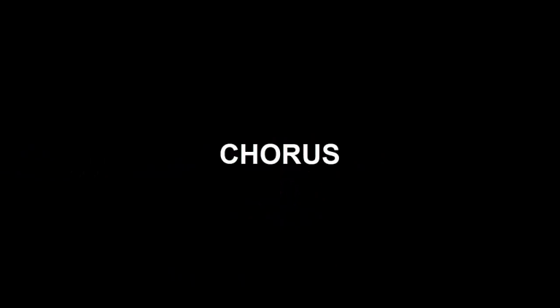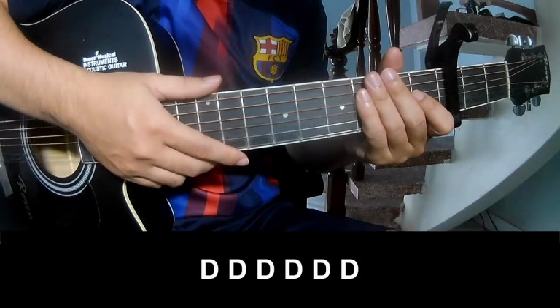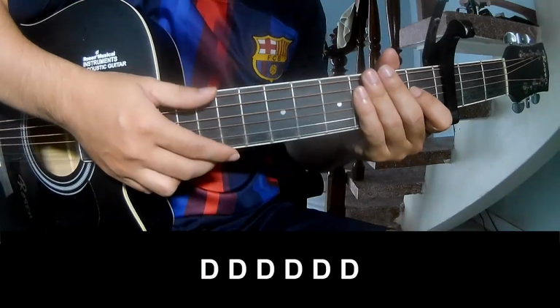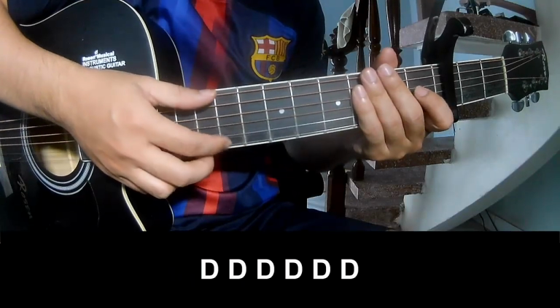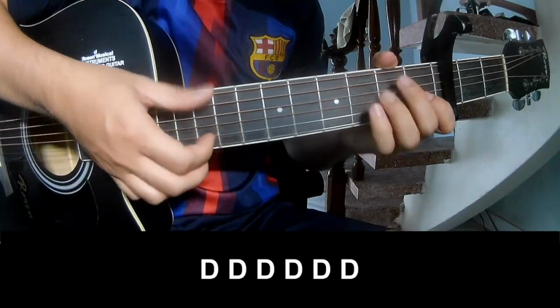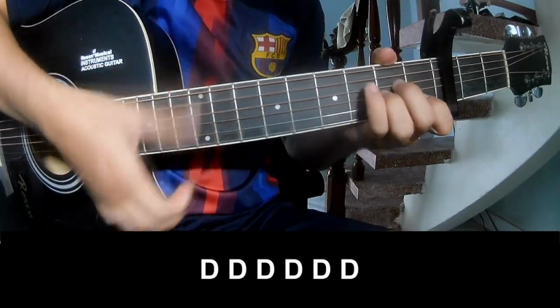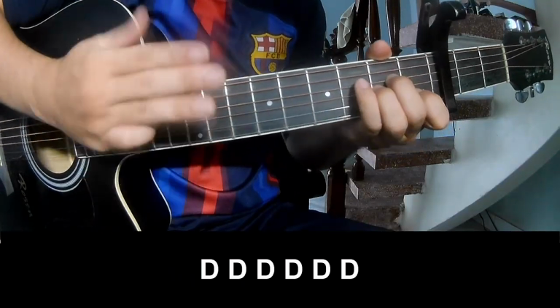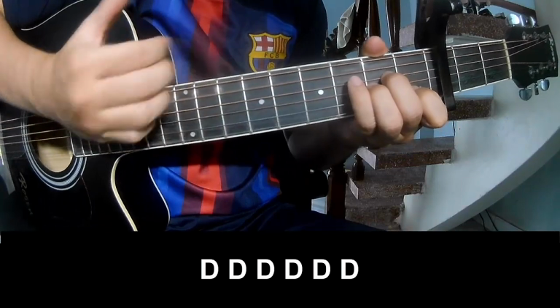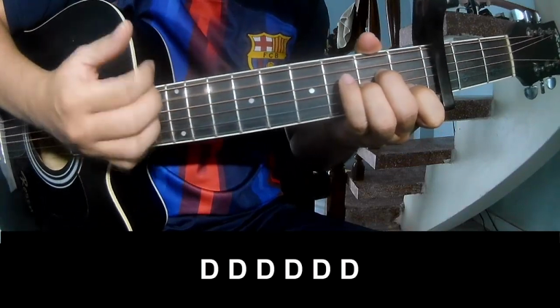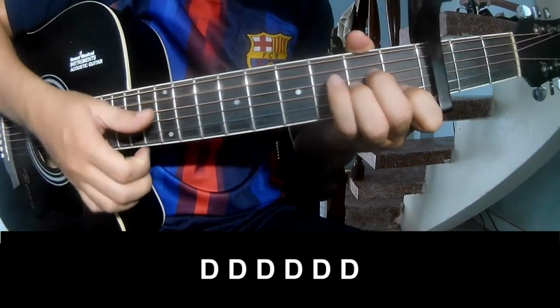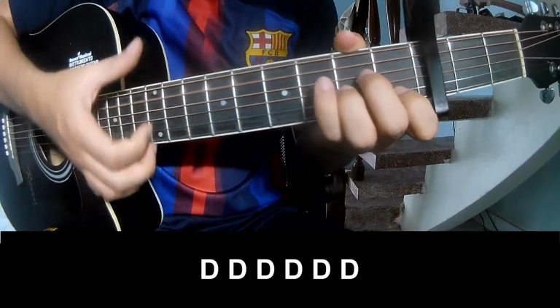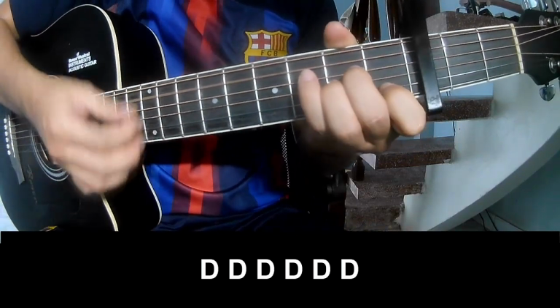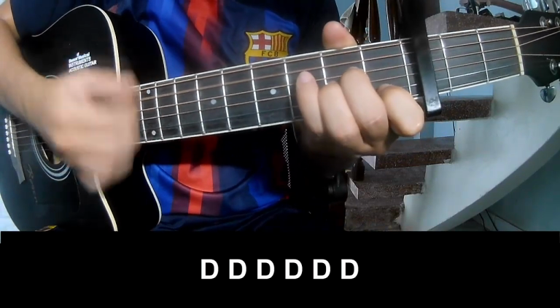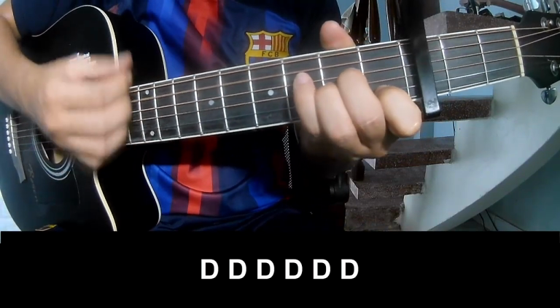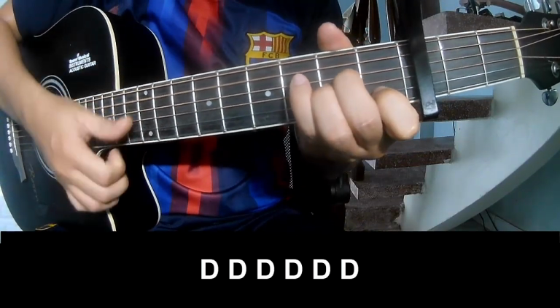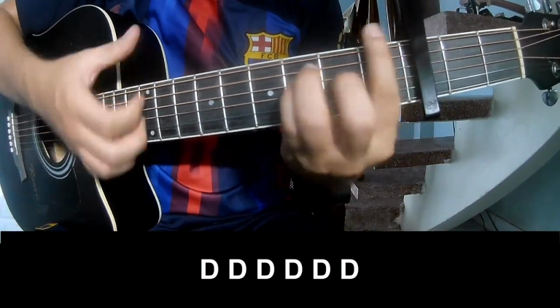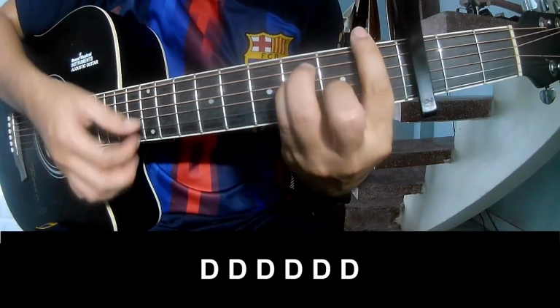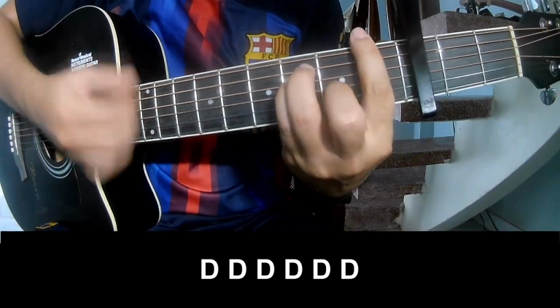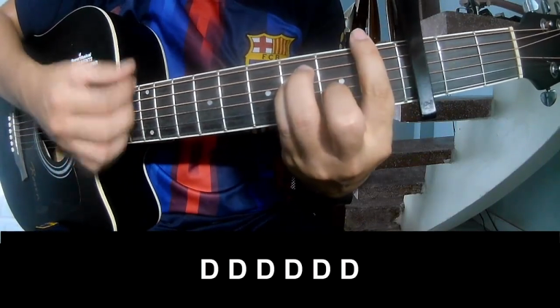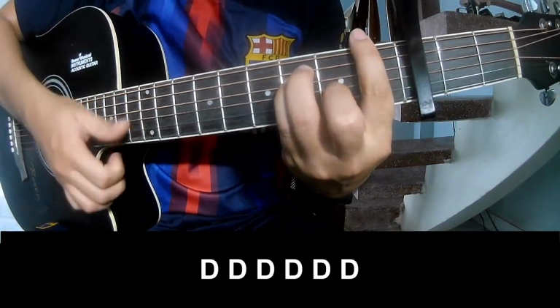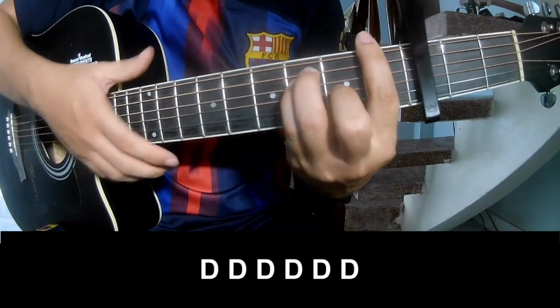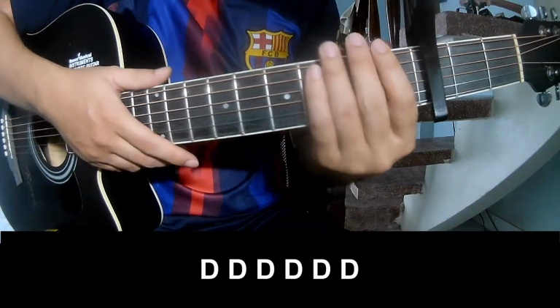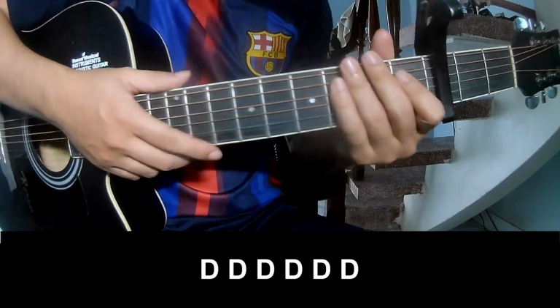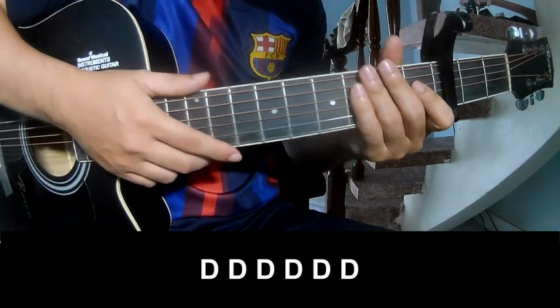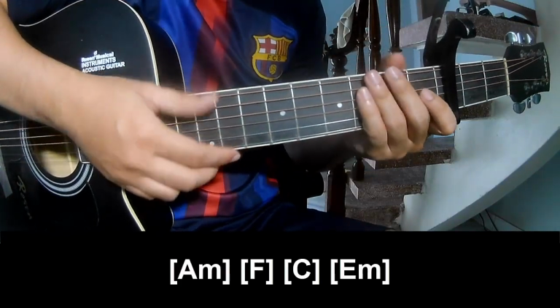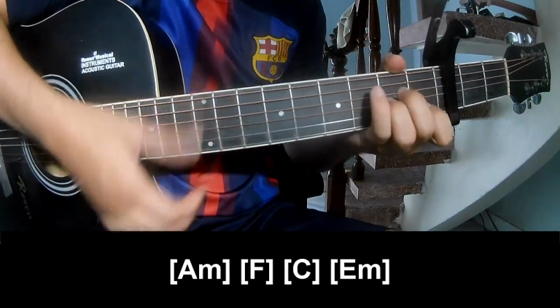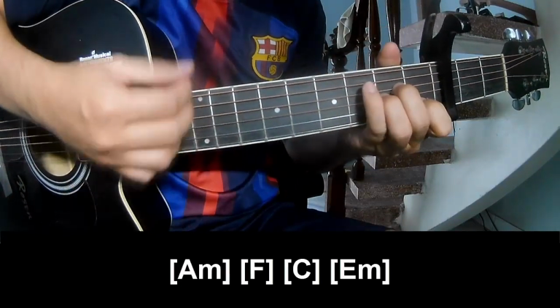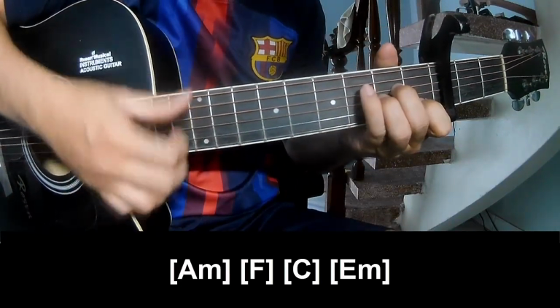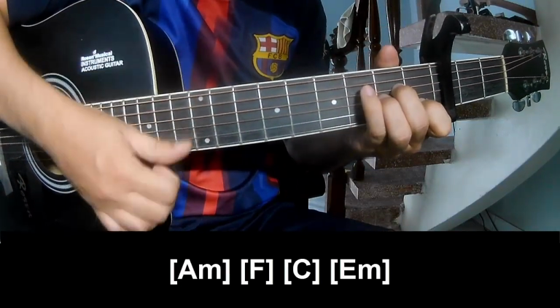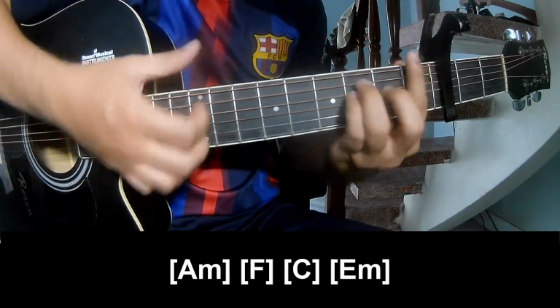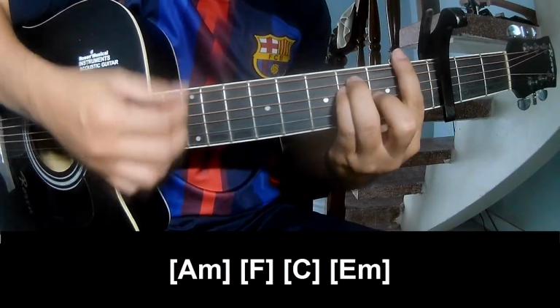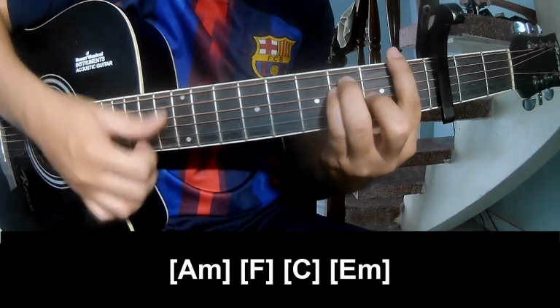For the chorus, we play like this. The basic strum pattern is the same way throughout.